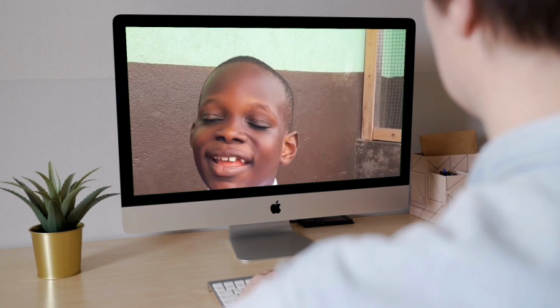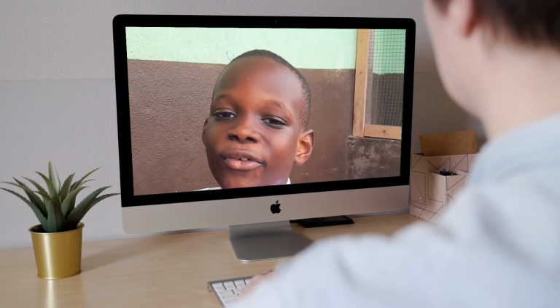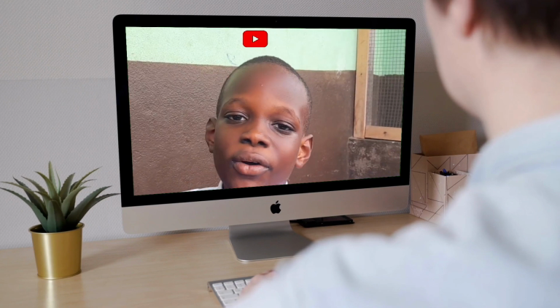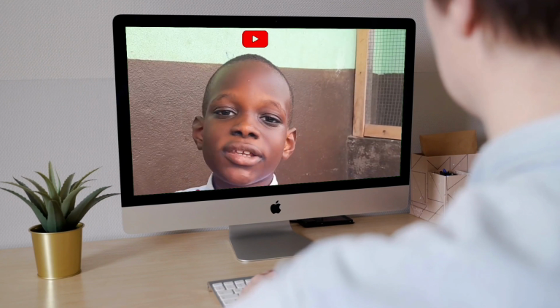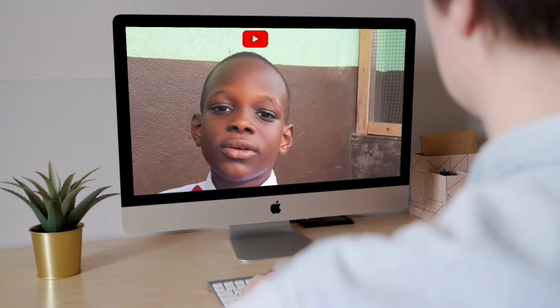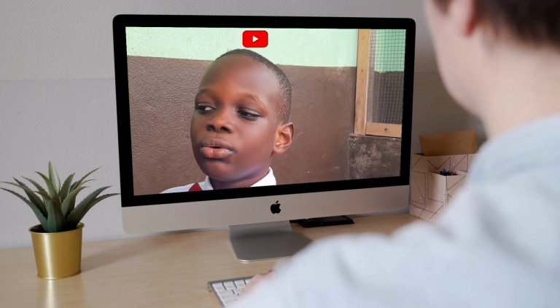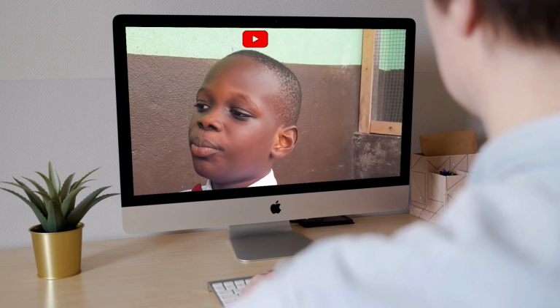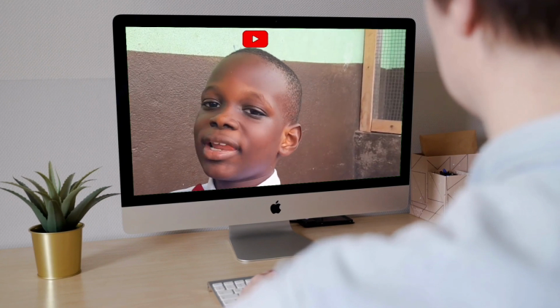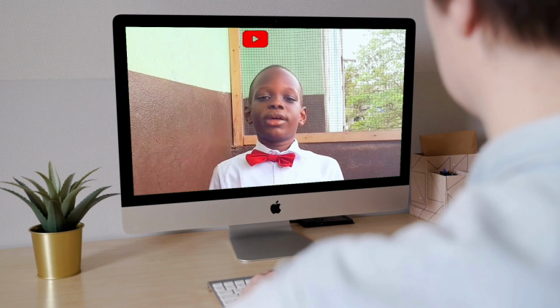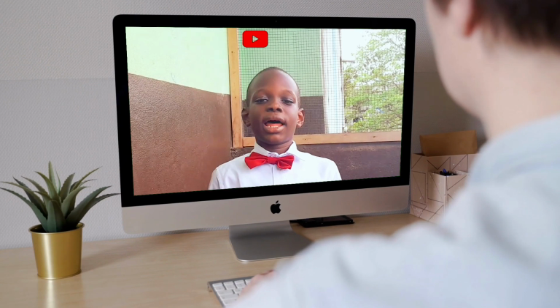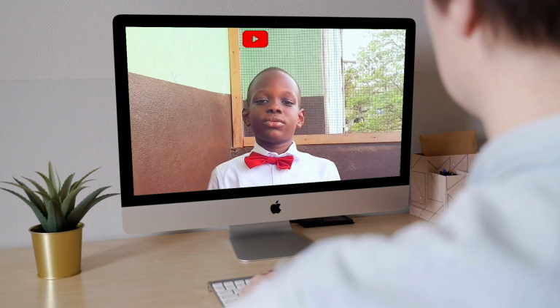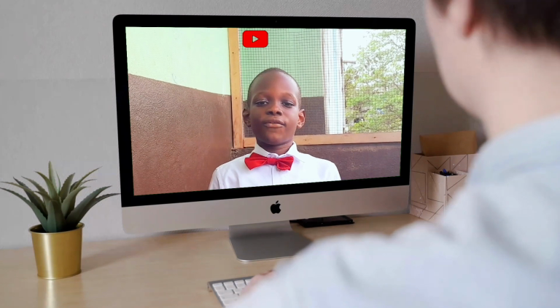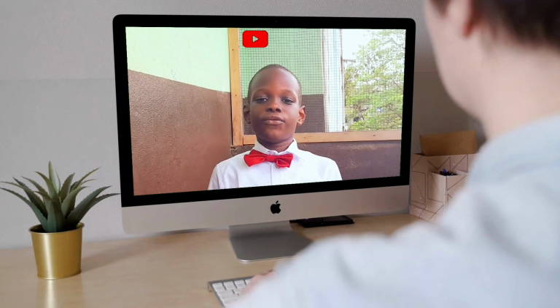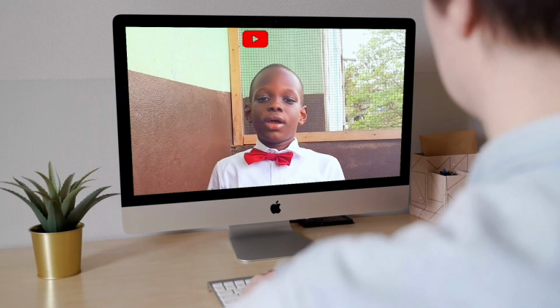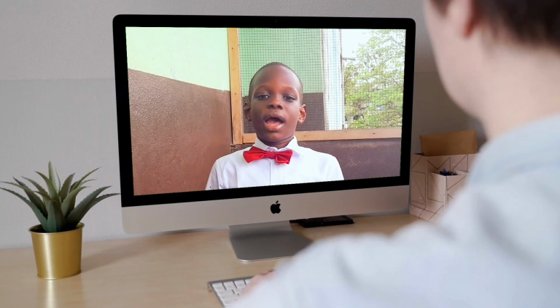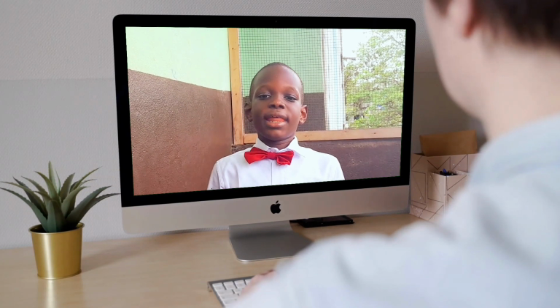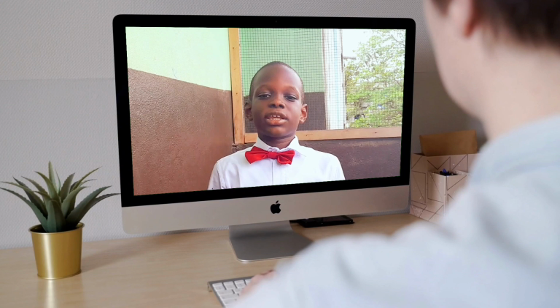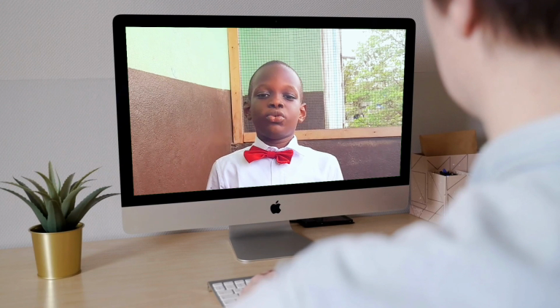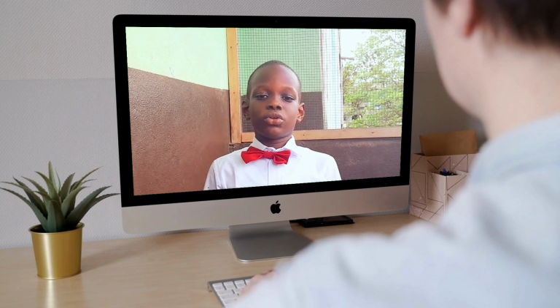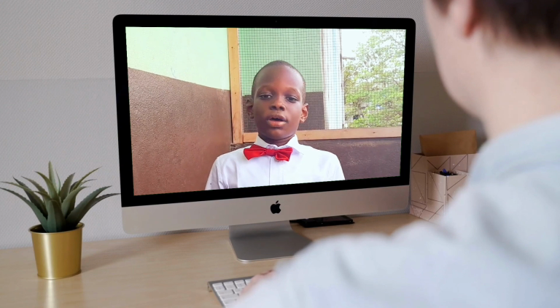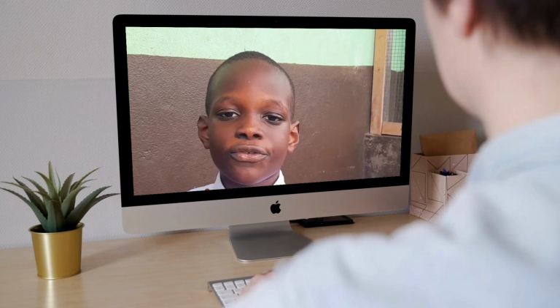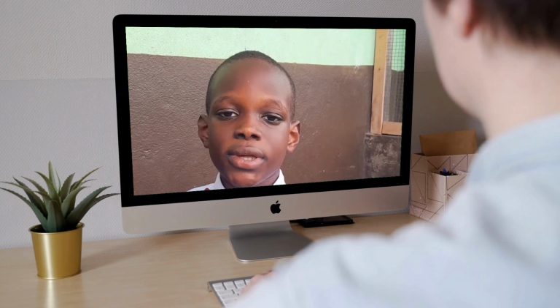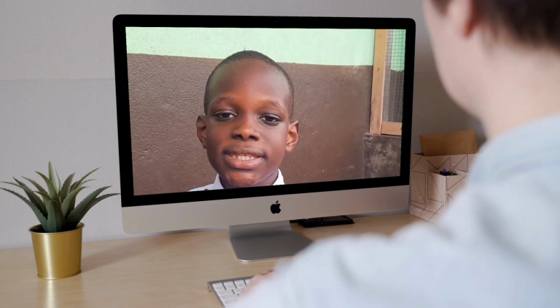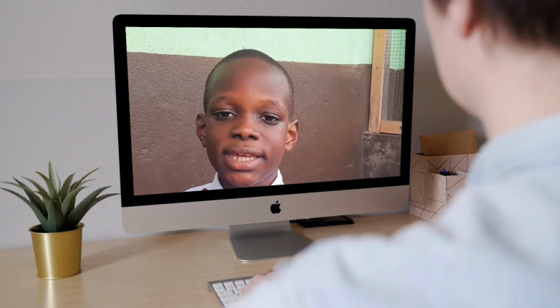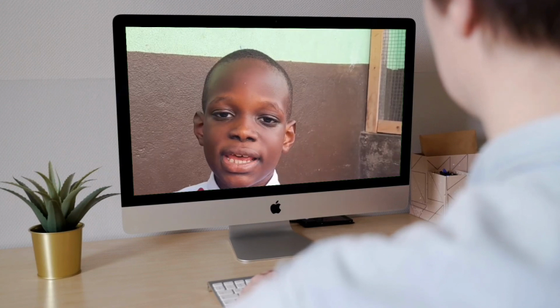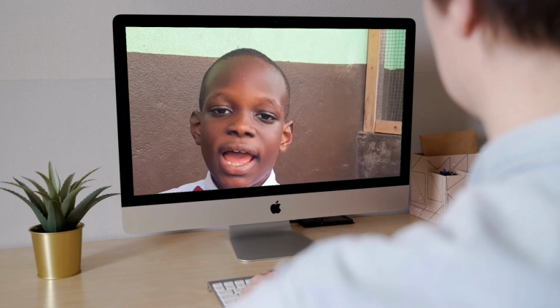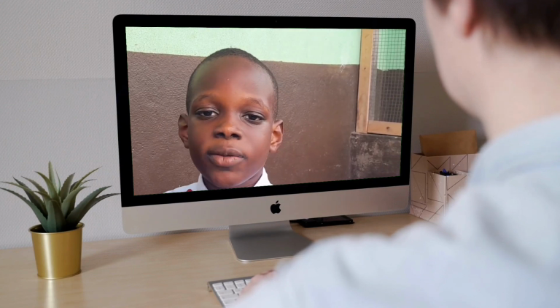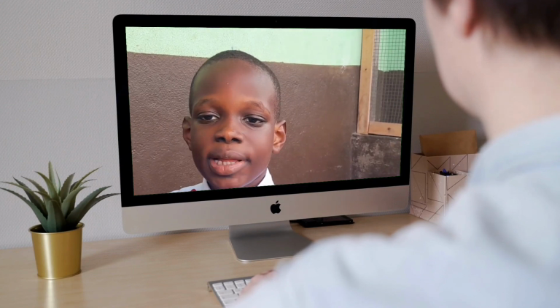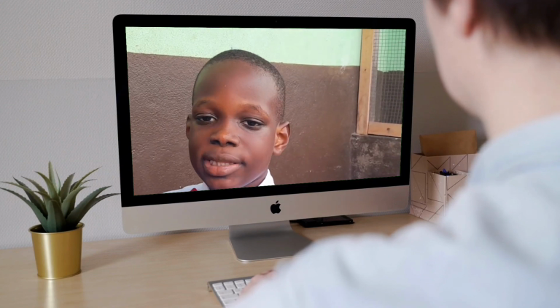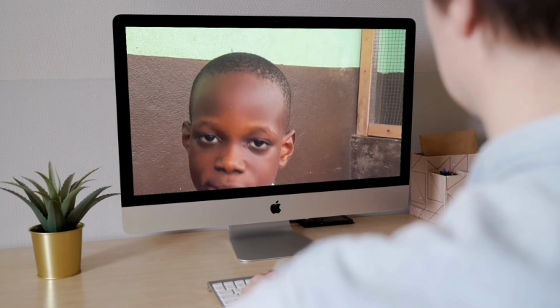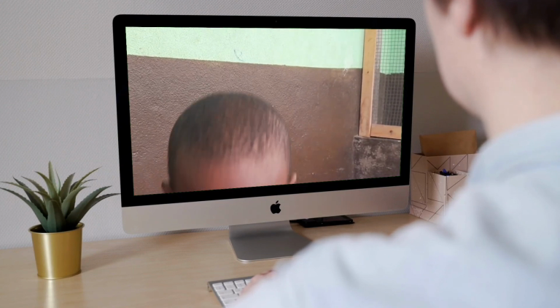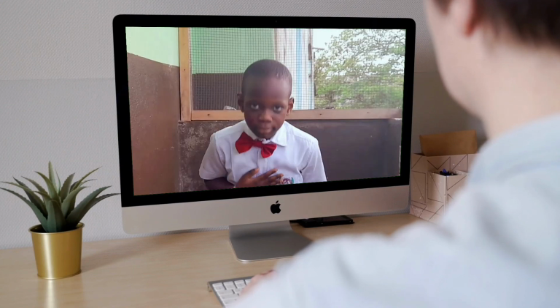Thank you for watching. We will be glad to have you view our next episode of School Educate. Have a blessed day. Thank you.